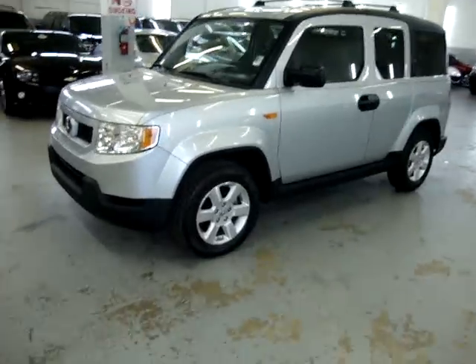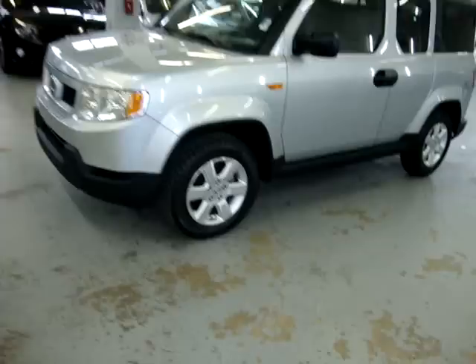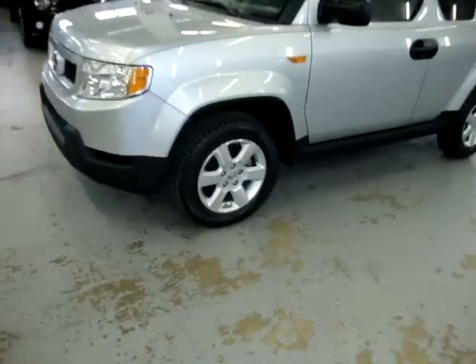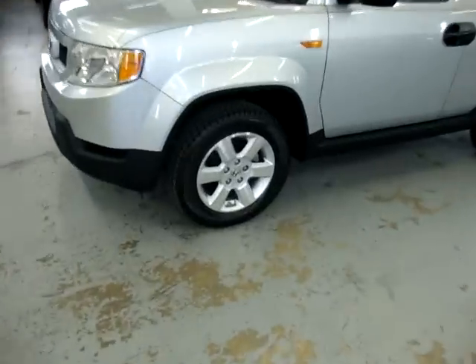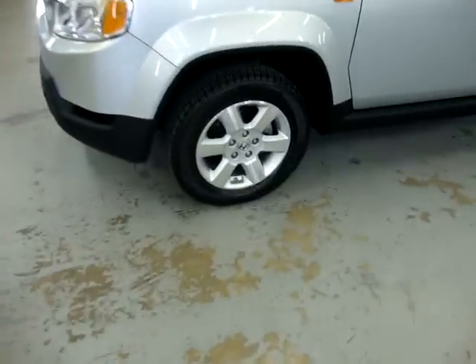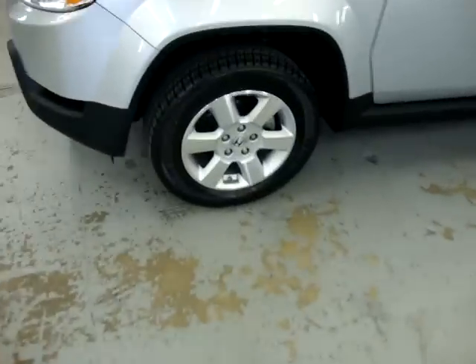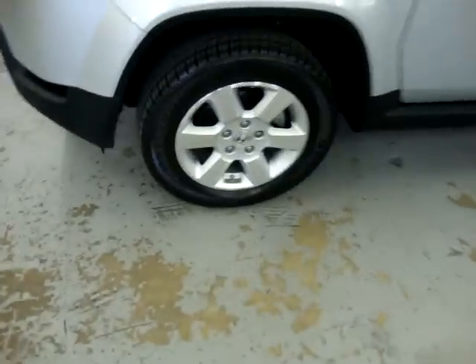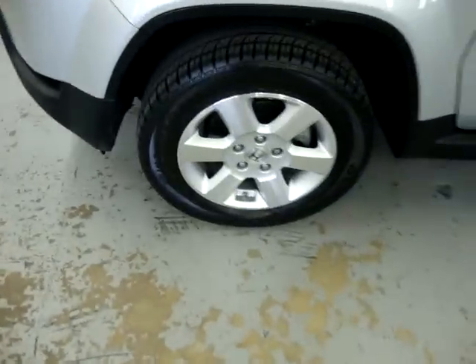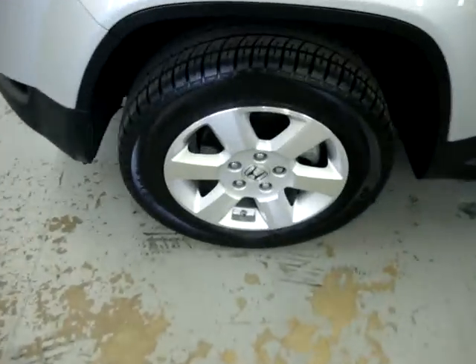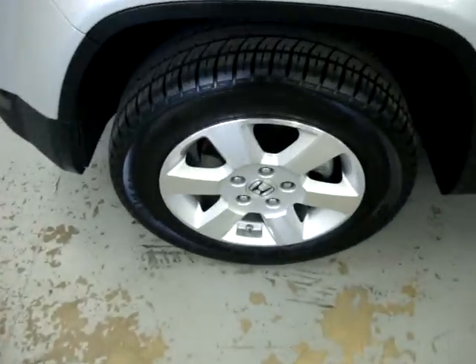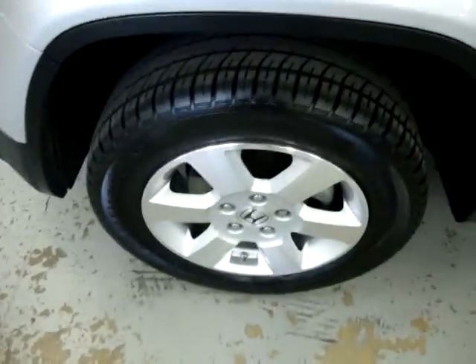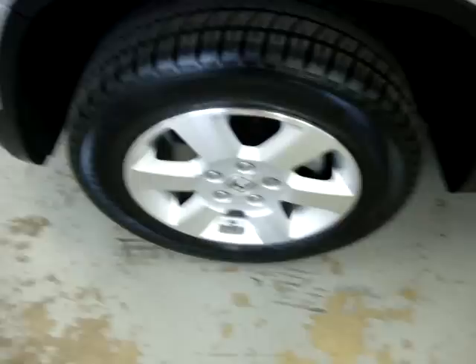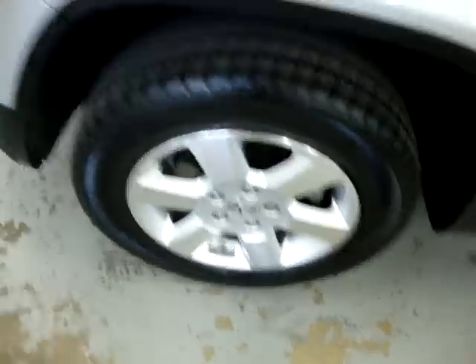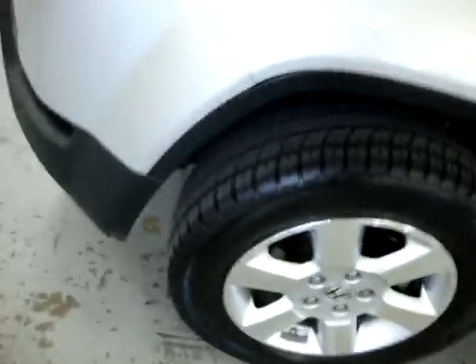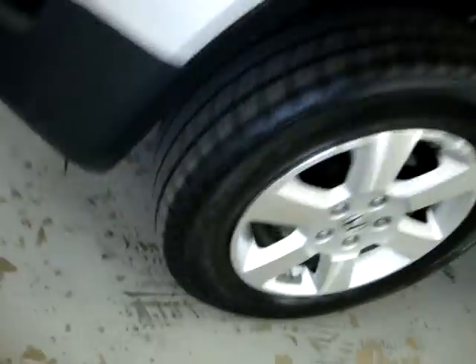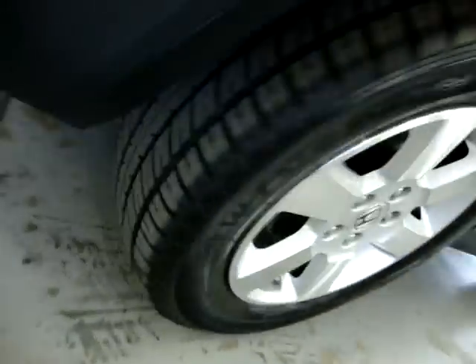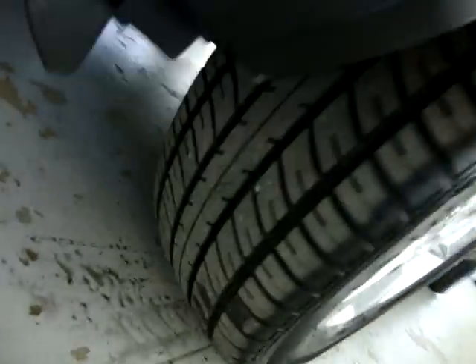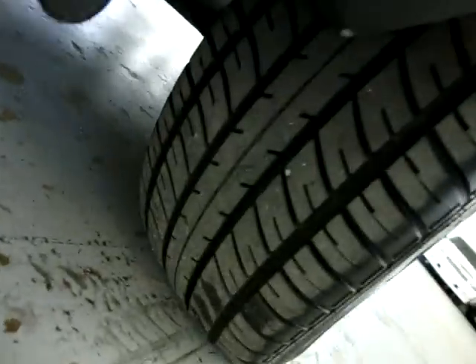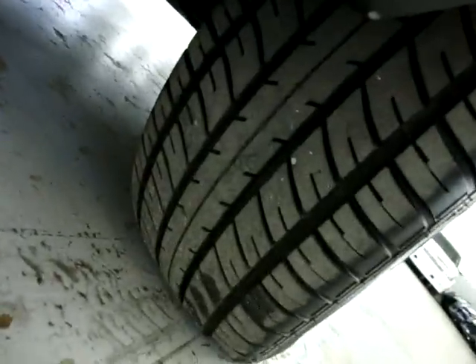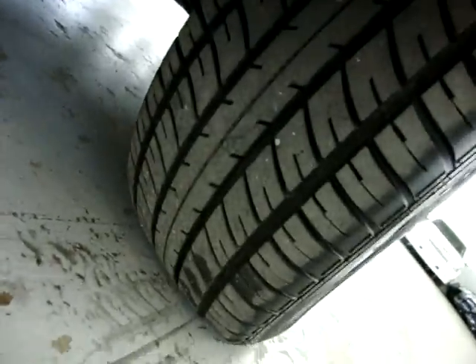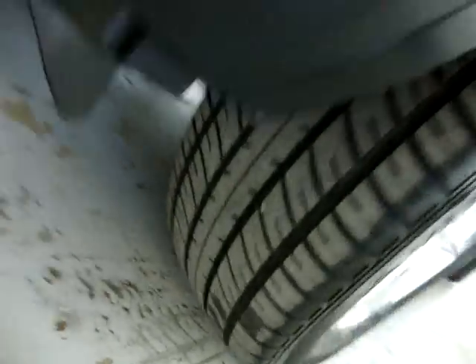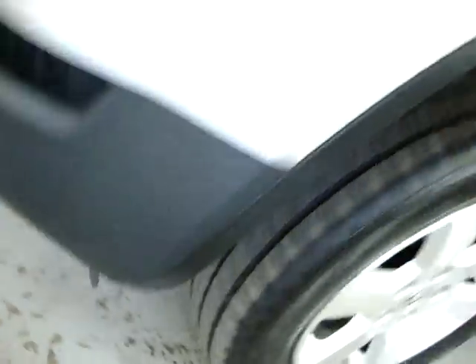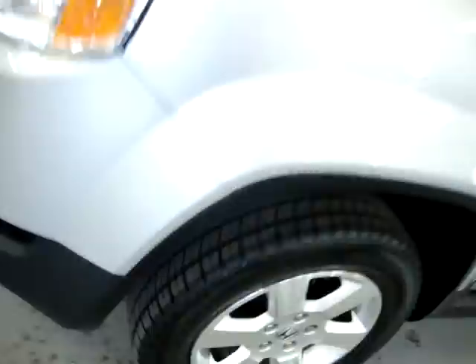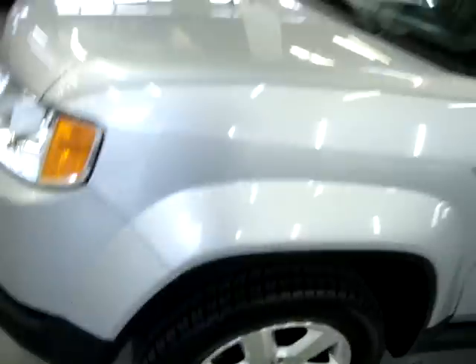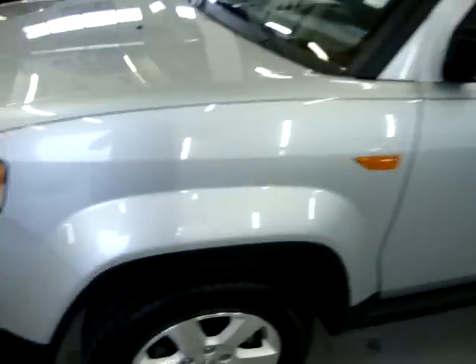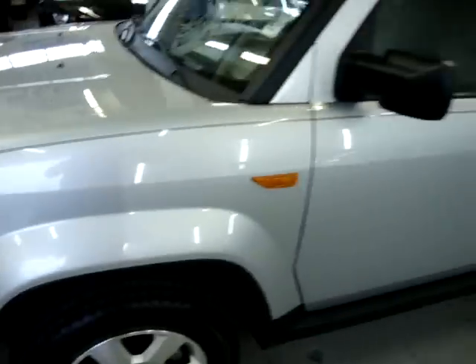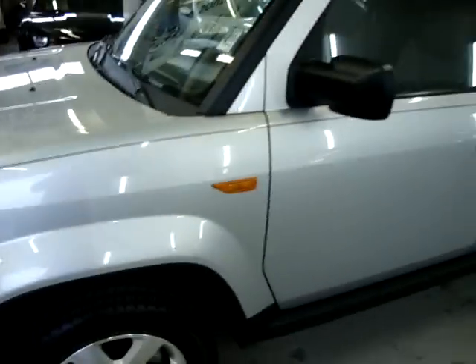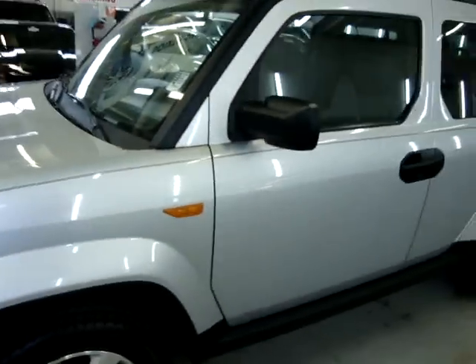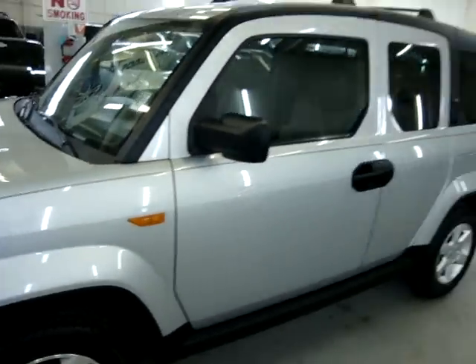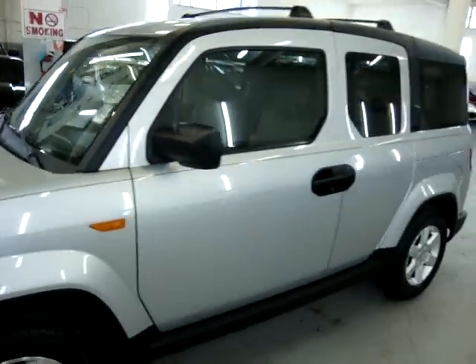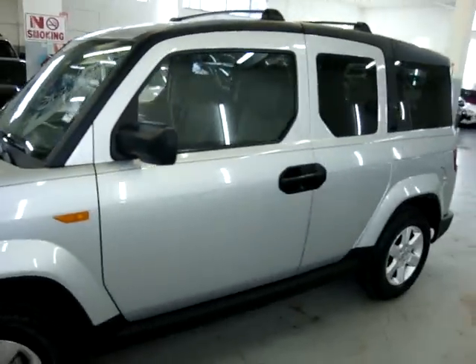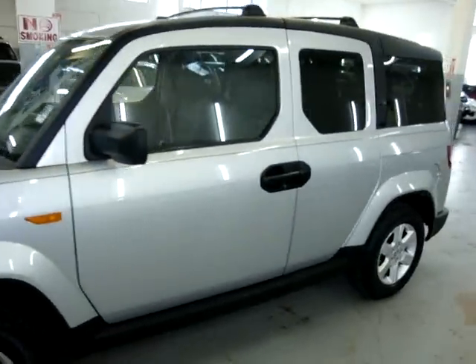It has alloy wheels. Tires are not new, but they've still got plenty of tread left on them, as you can see there. It has no scratches, no dents, no major touch-ups of any kind.